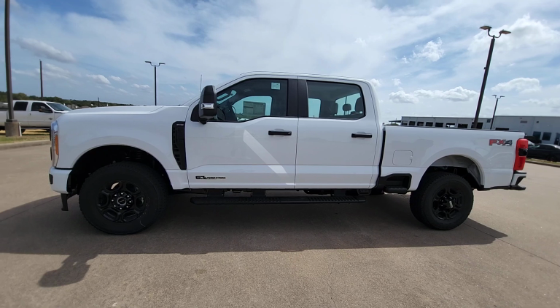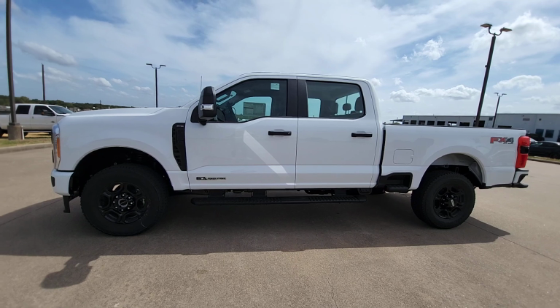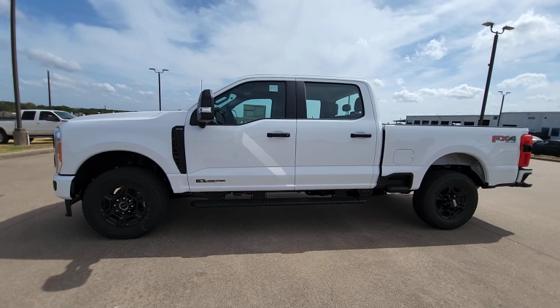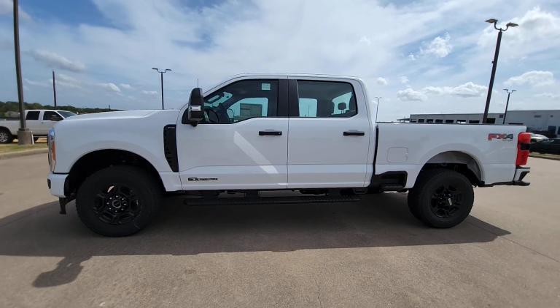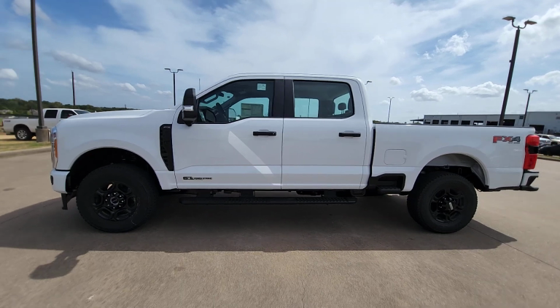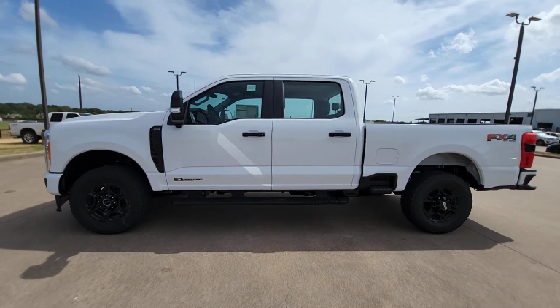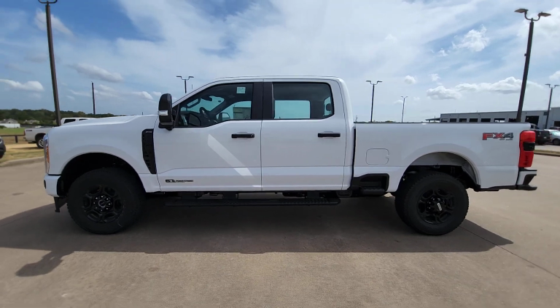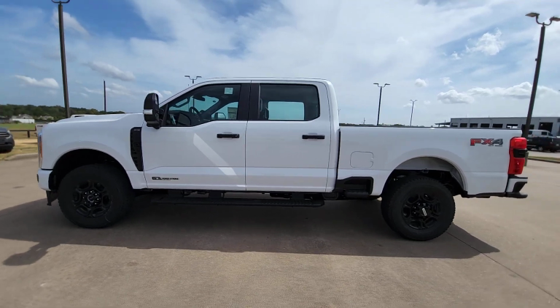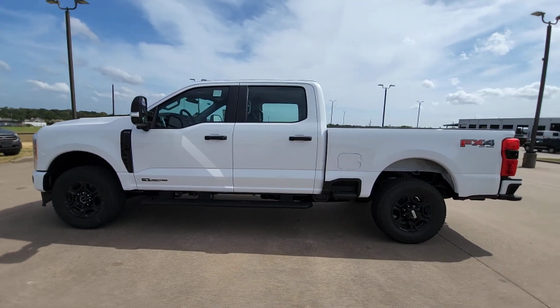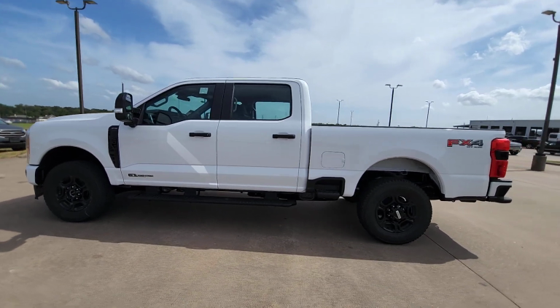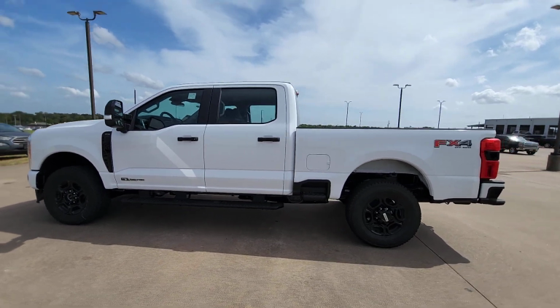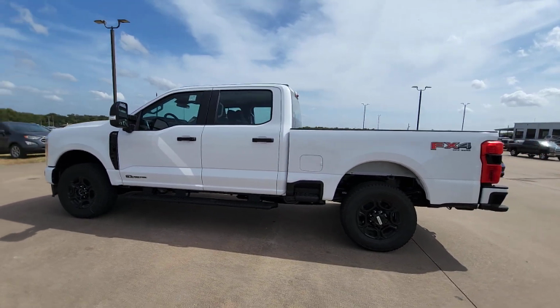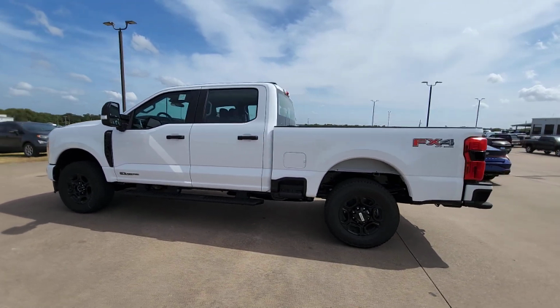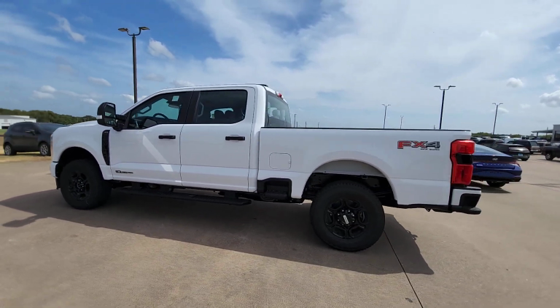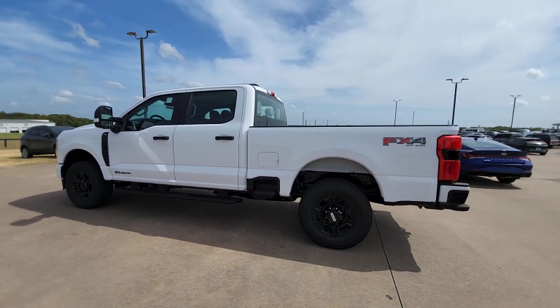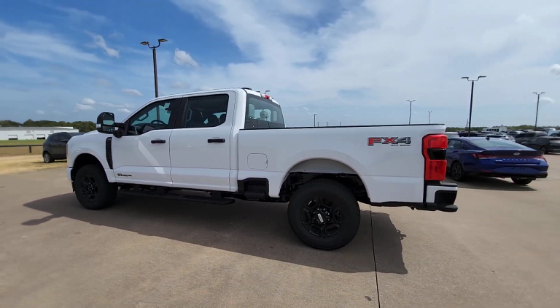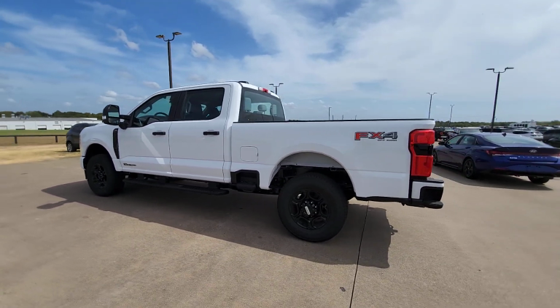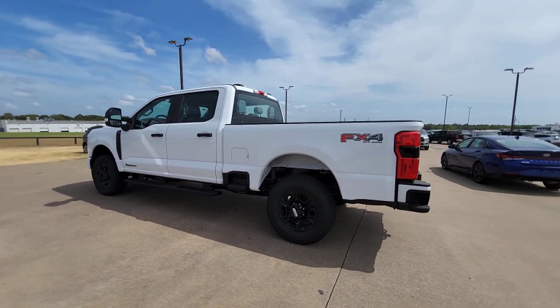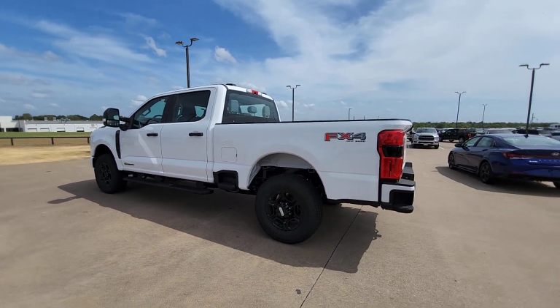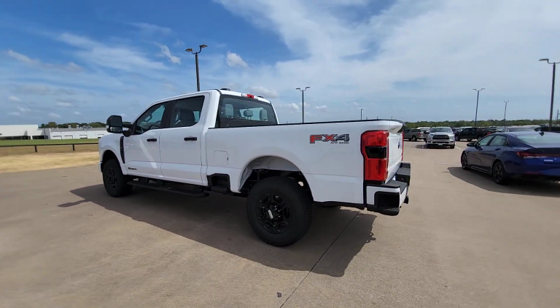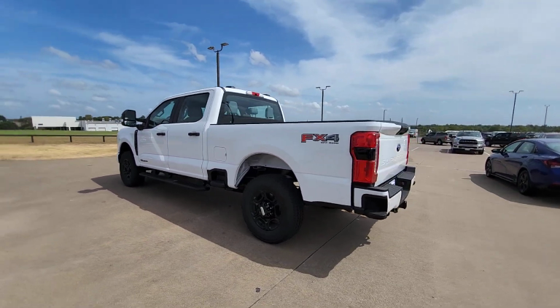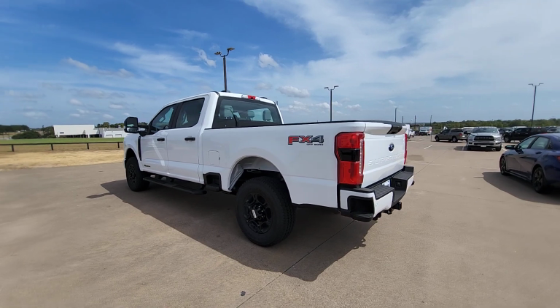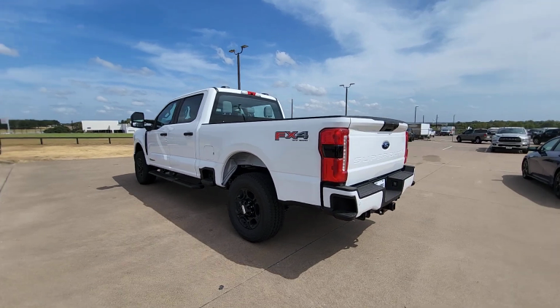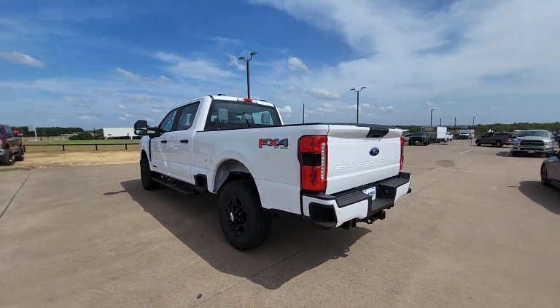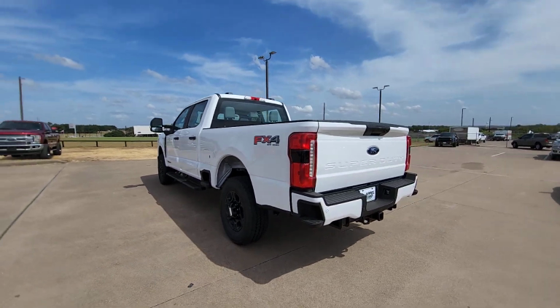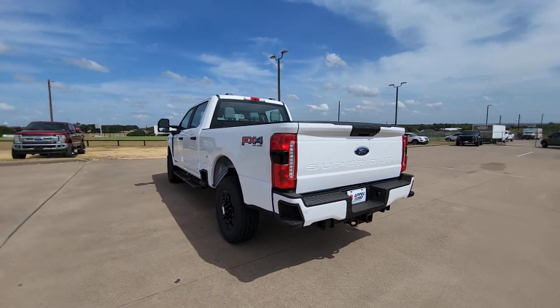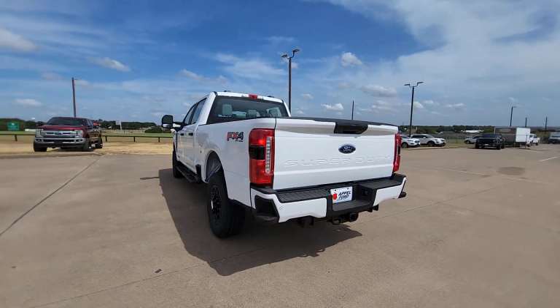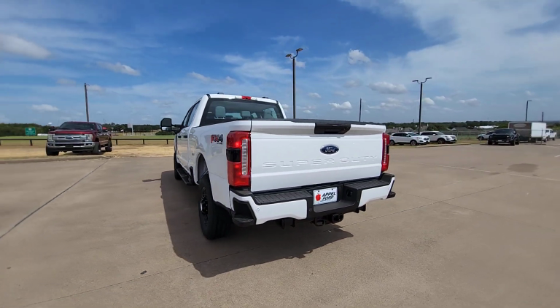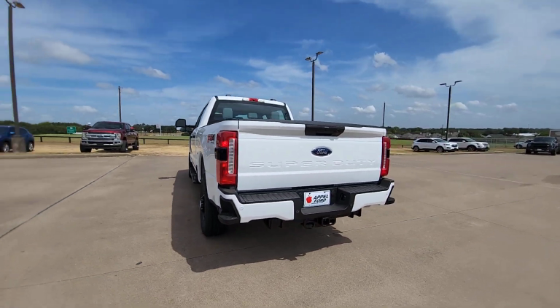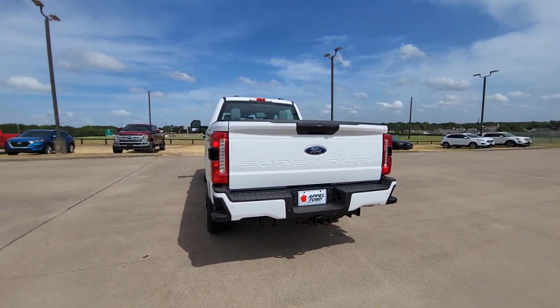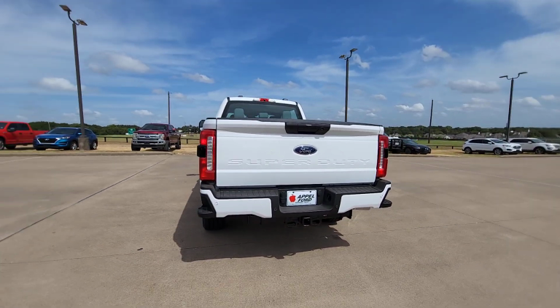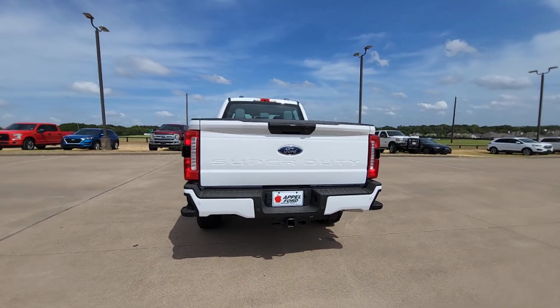You'll have love at first sight with the 2023 Ford F-250. Get the full-size pickup you can count on.